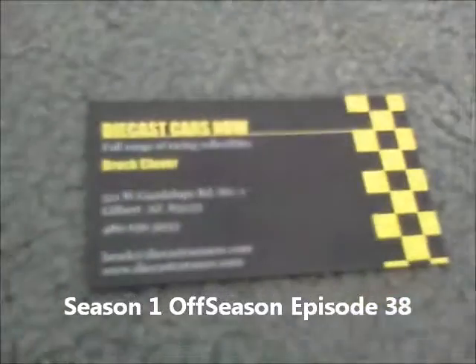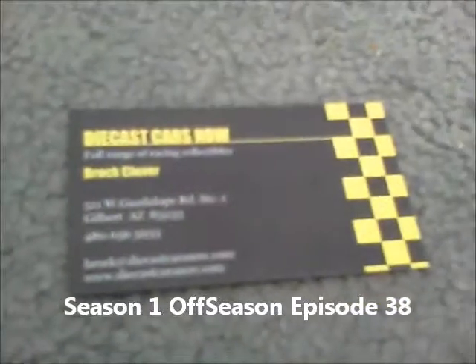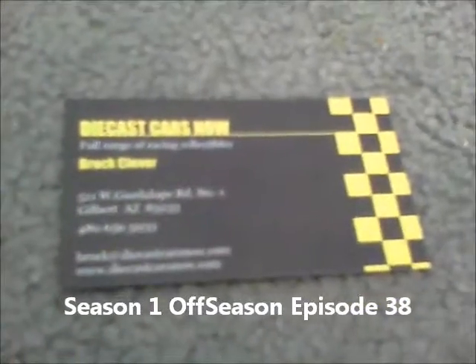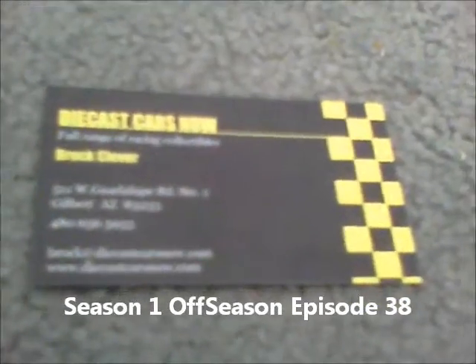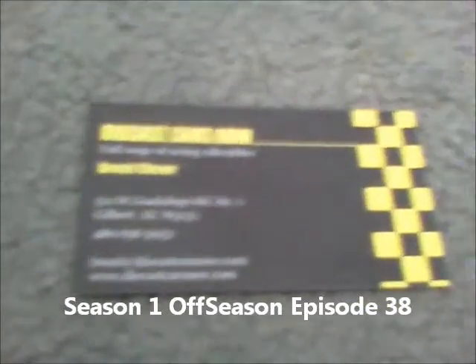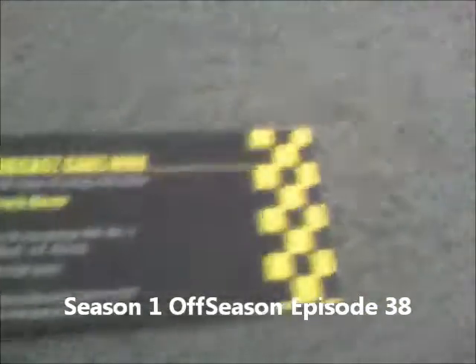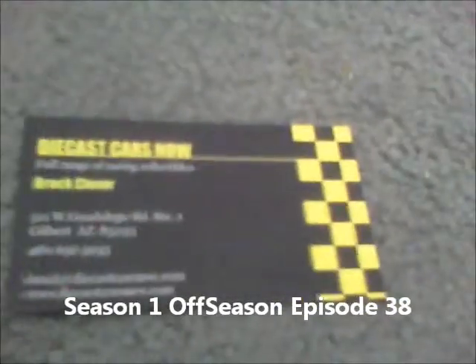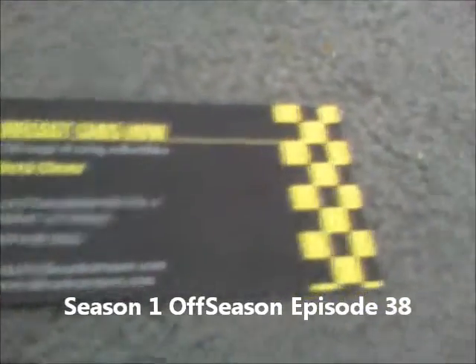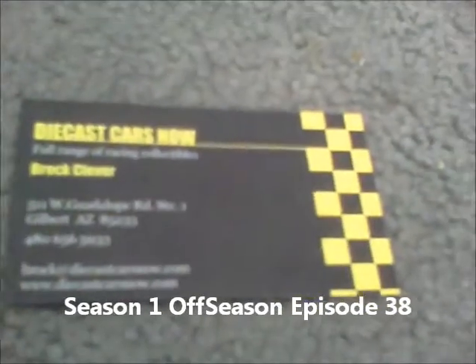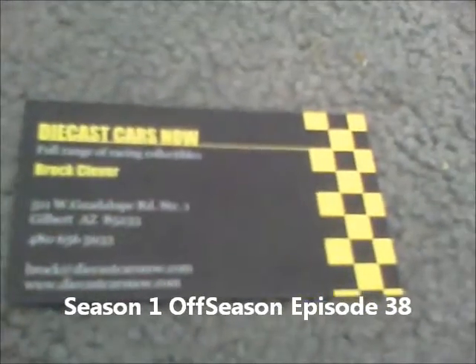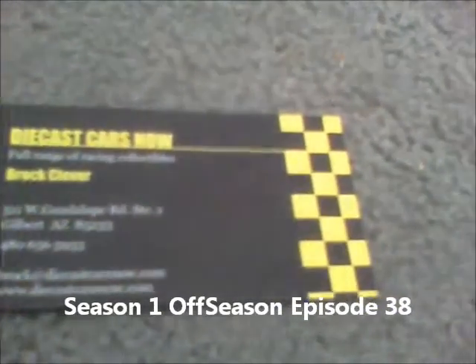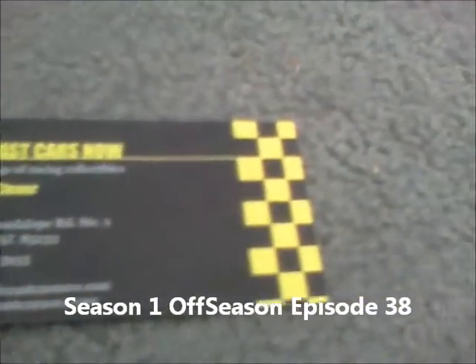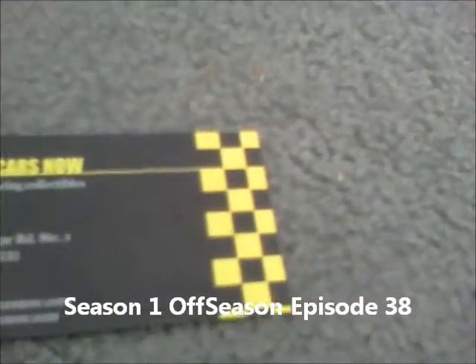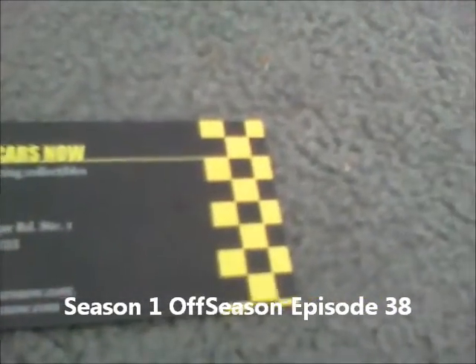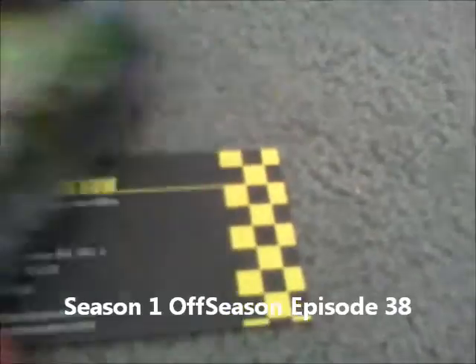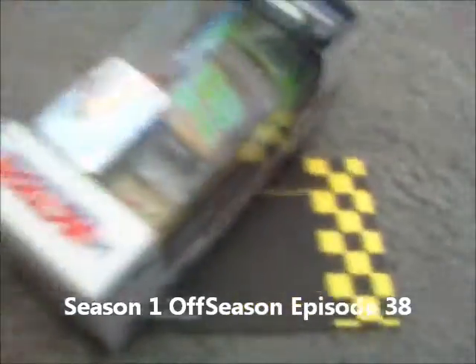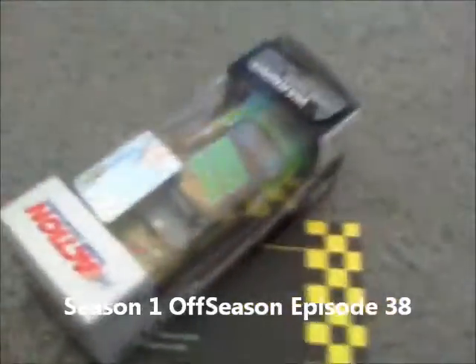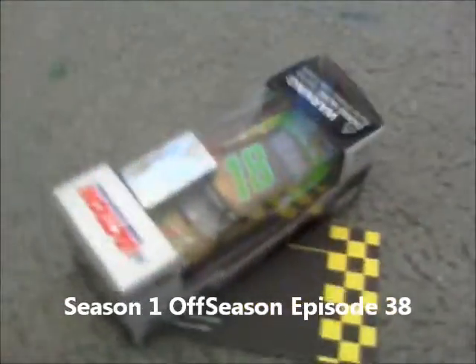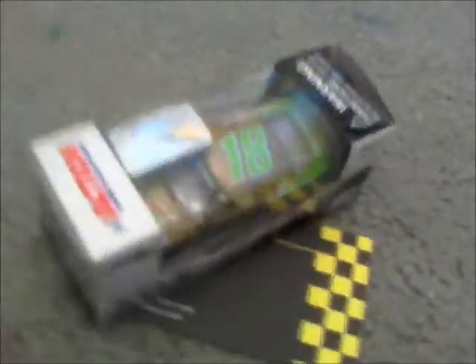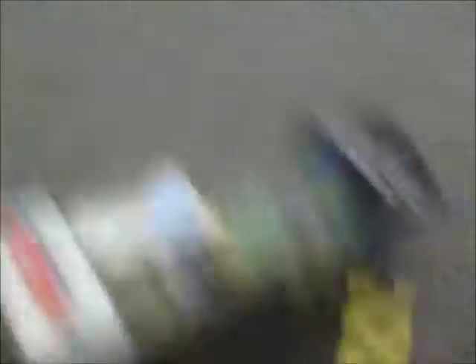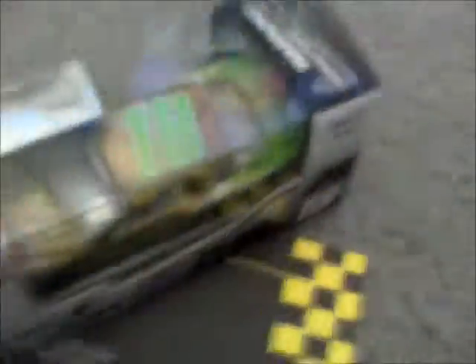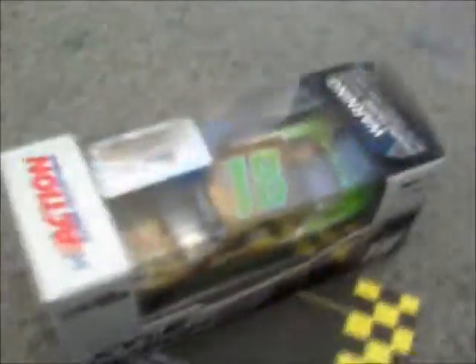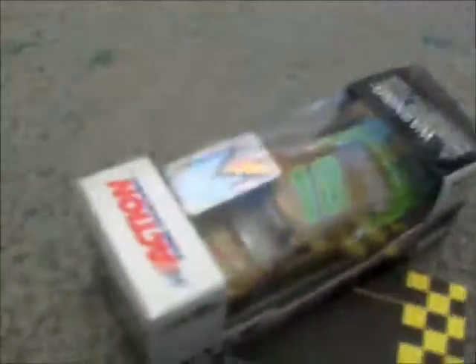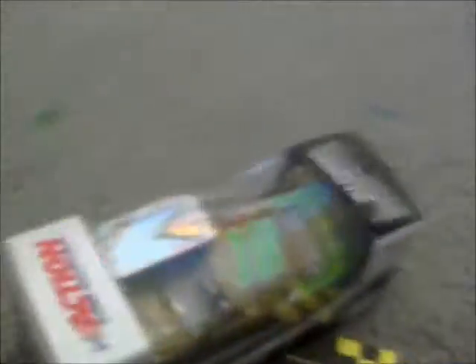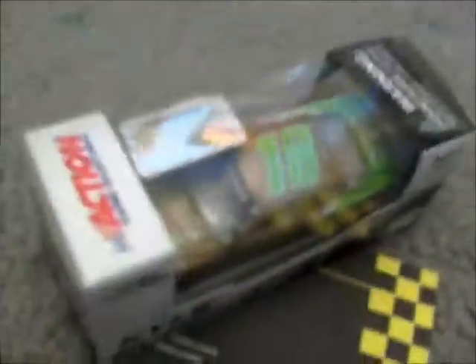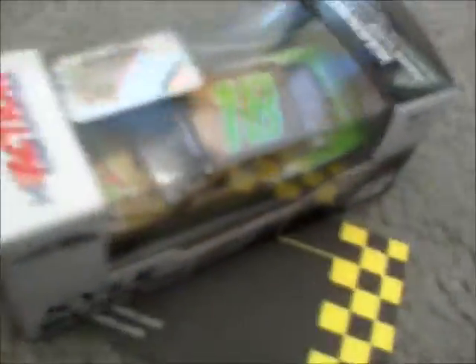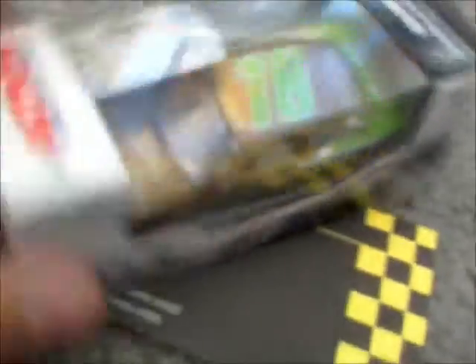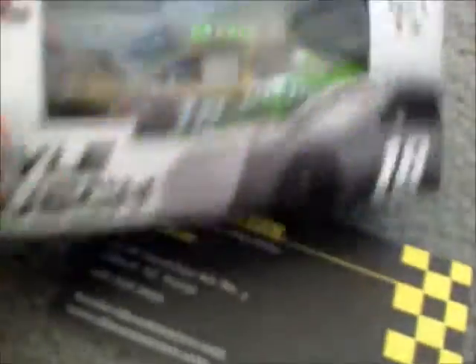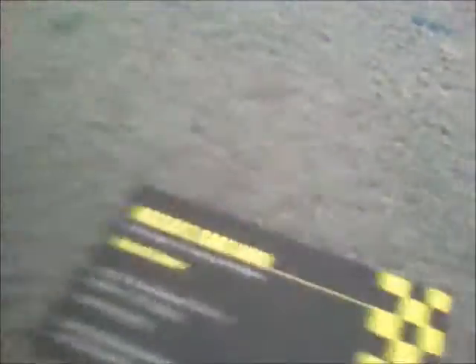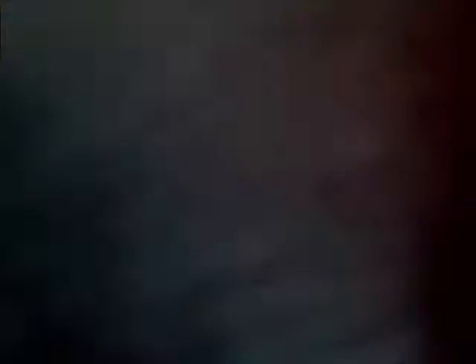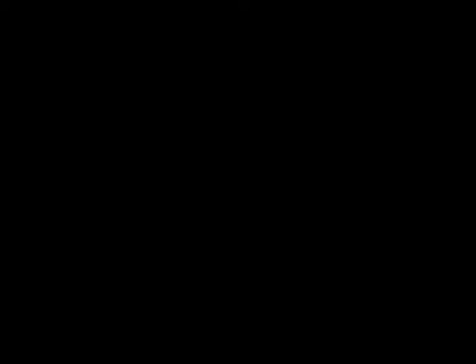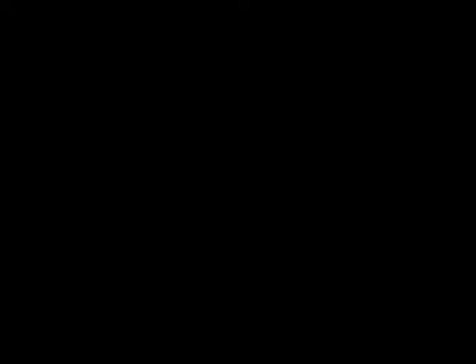Welcome back! Once again, this is another car I bought at the store, and it is Kyle Busch! Let's open the car.